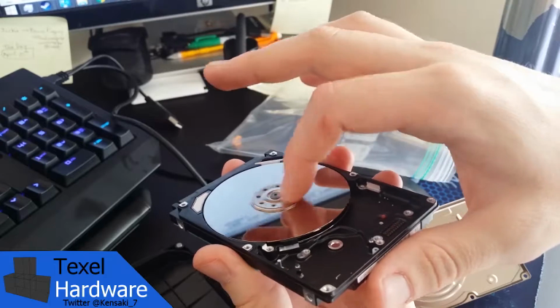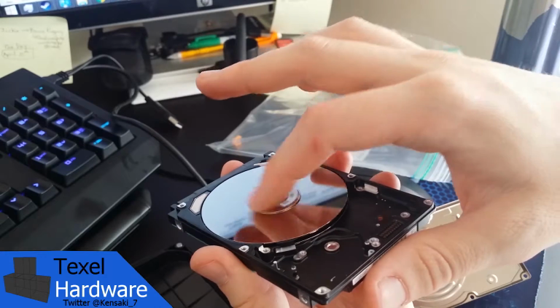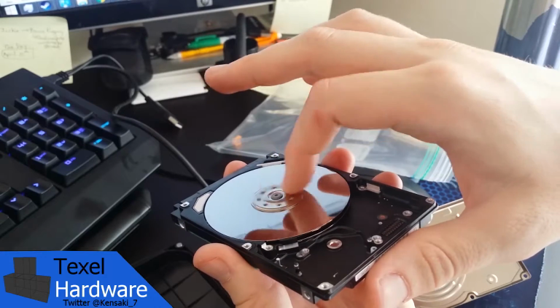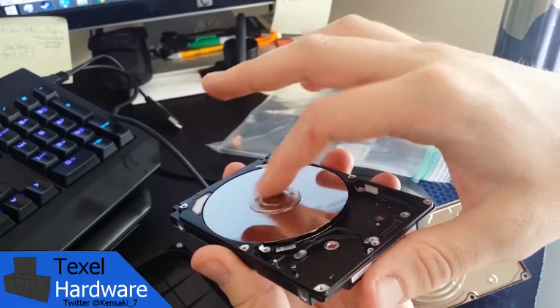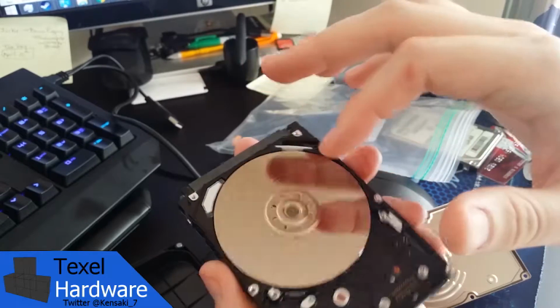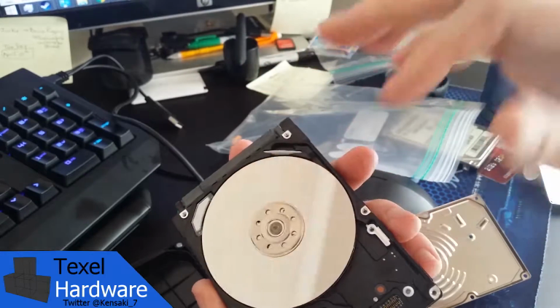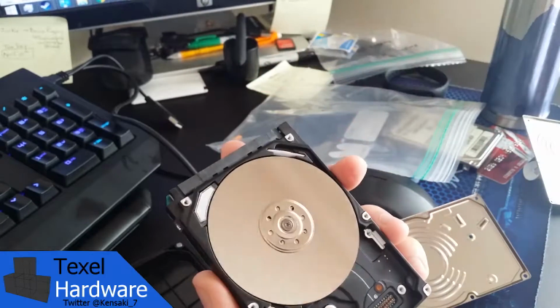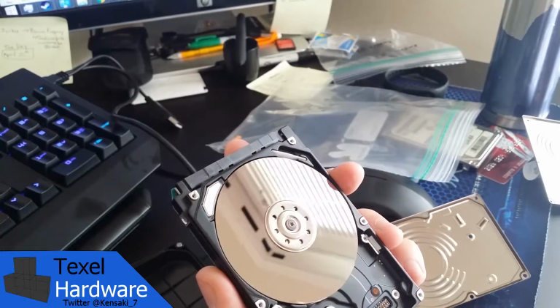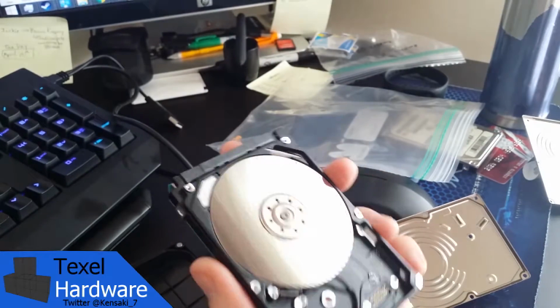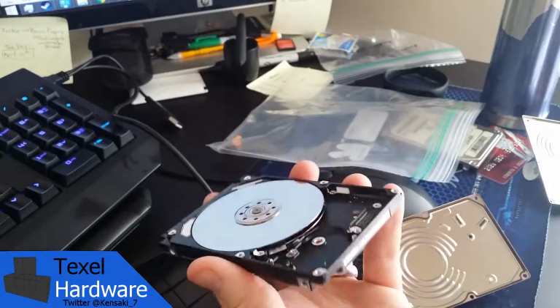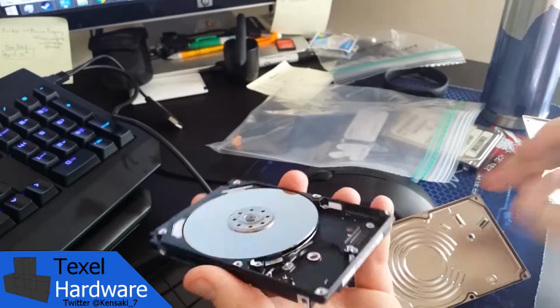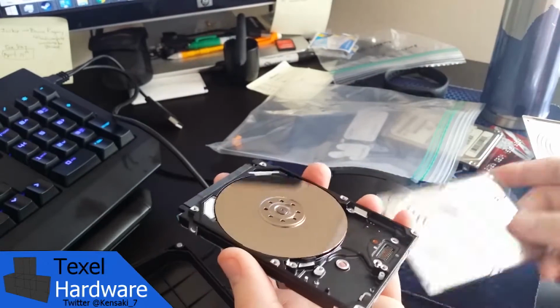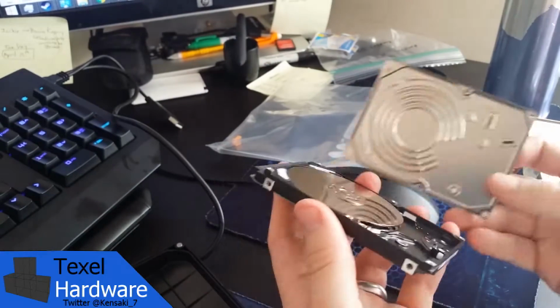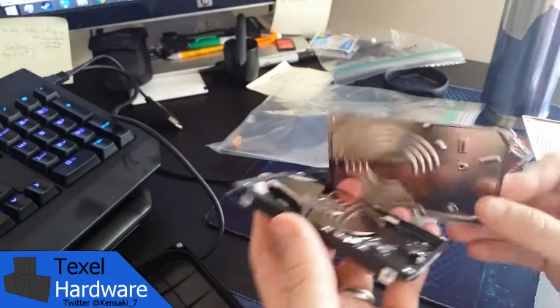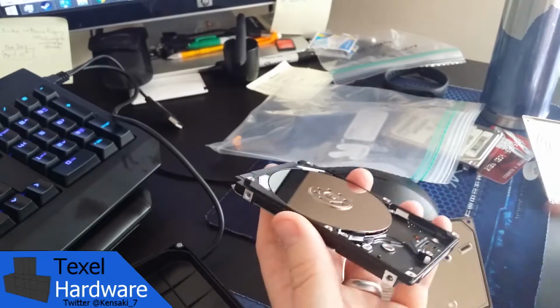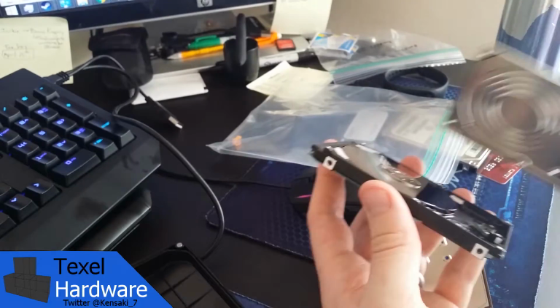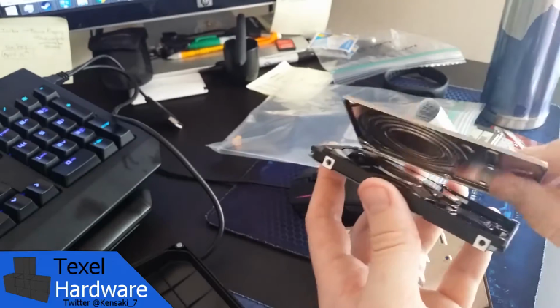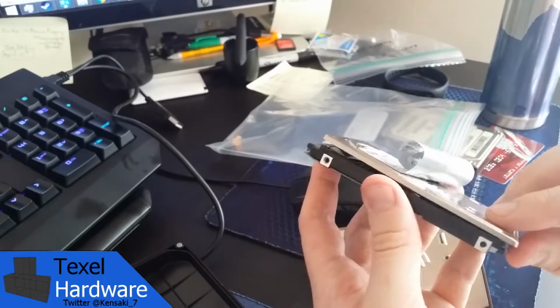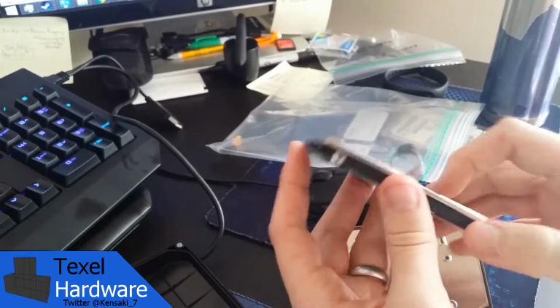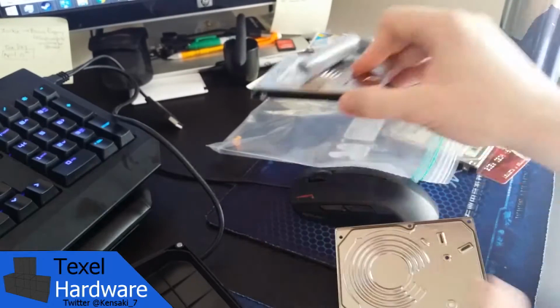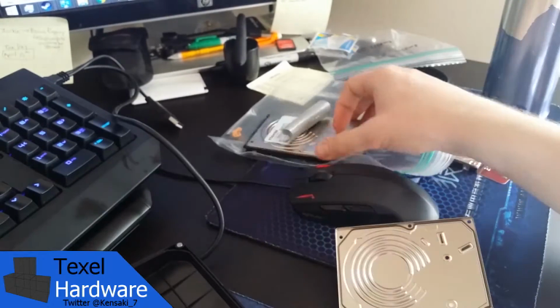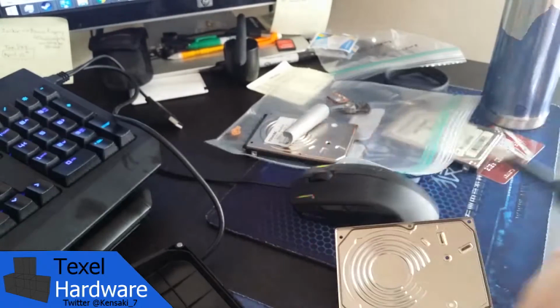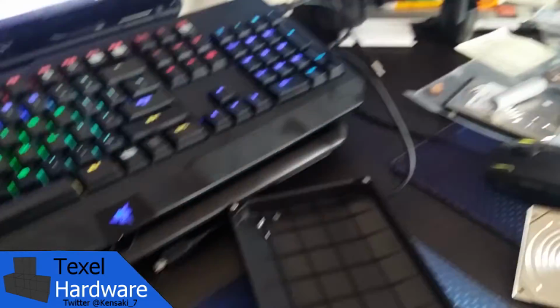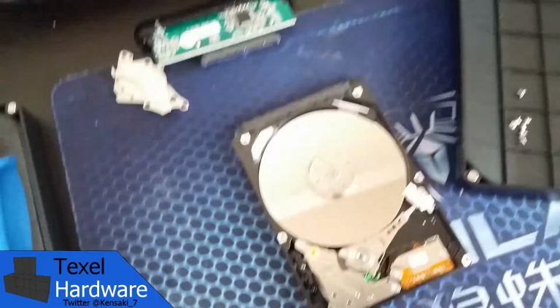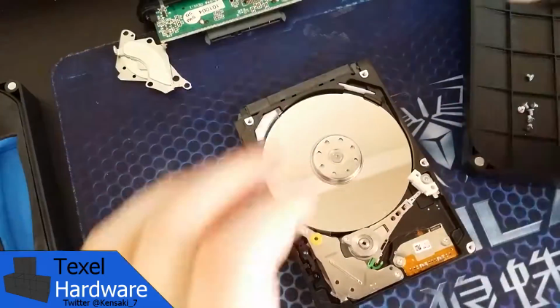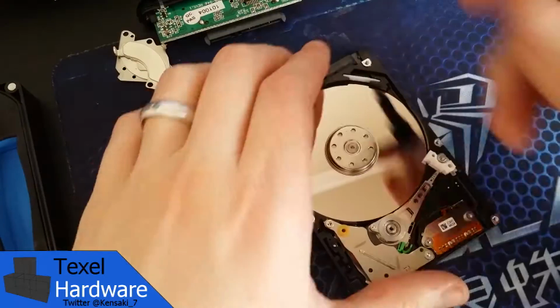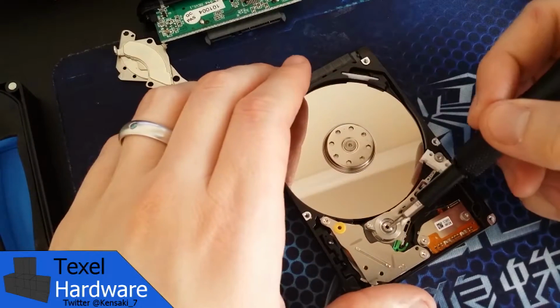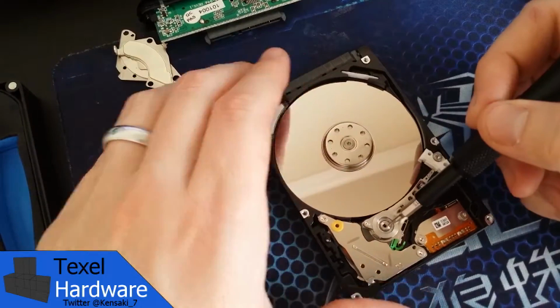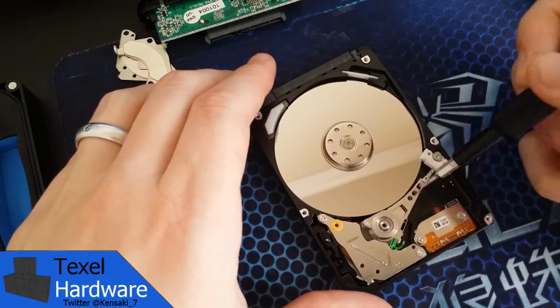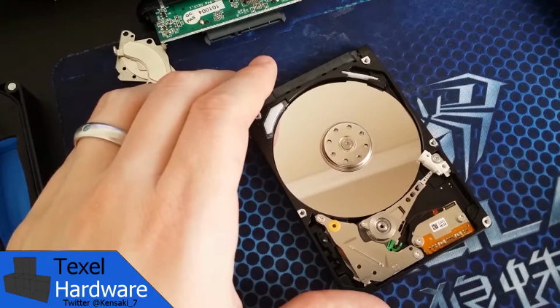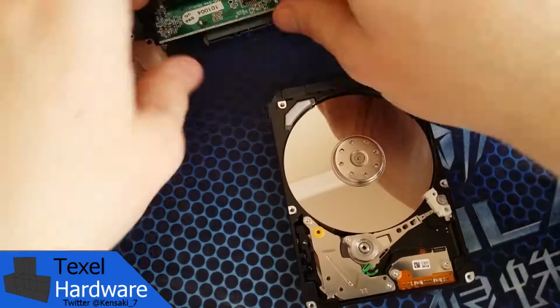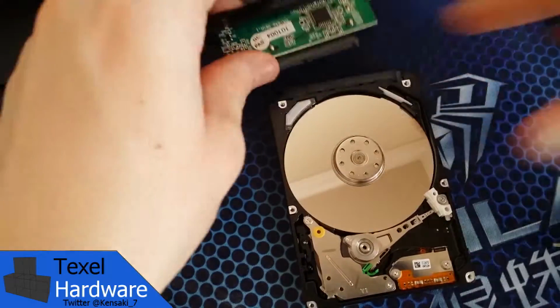As you'll see in a moment, you can see there are two hard disk platters that were in that drive casing as well. That's one of the main differences between the last one and this one.